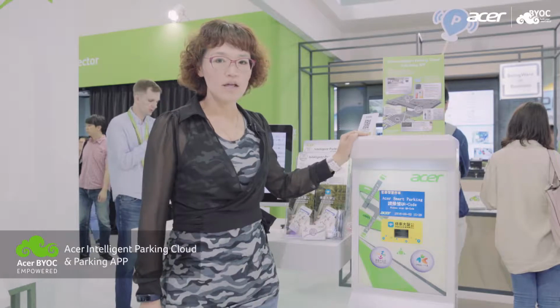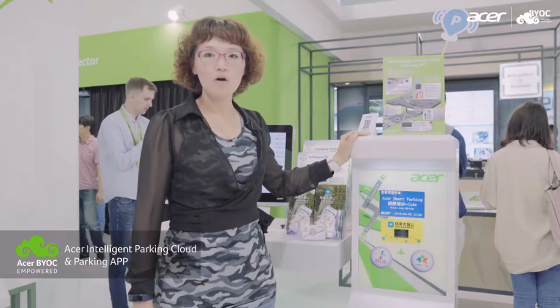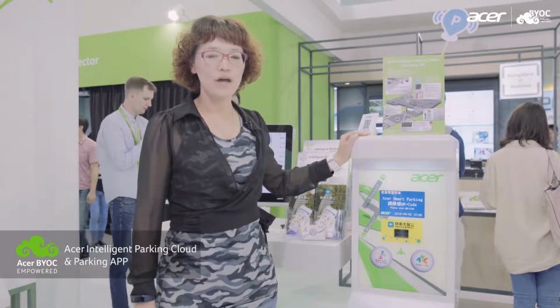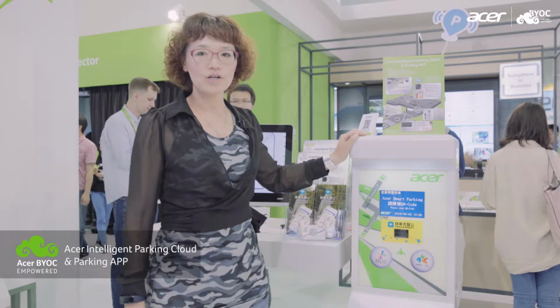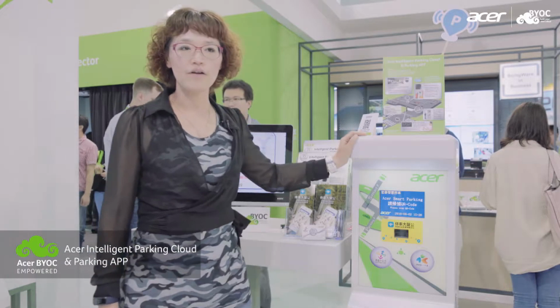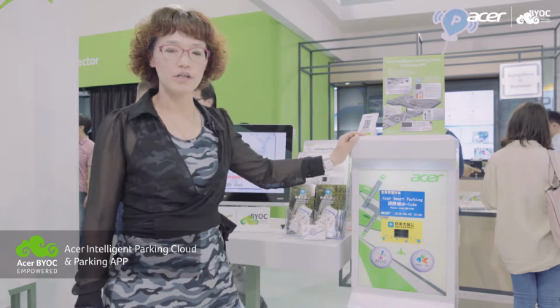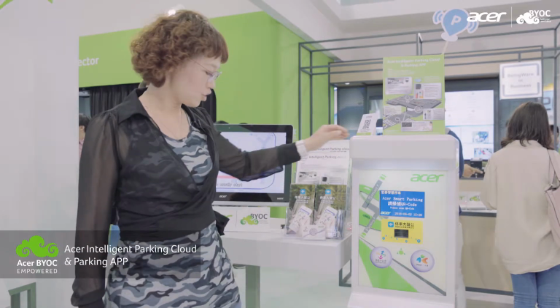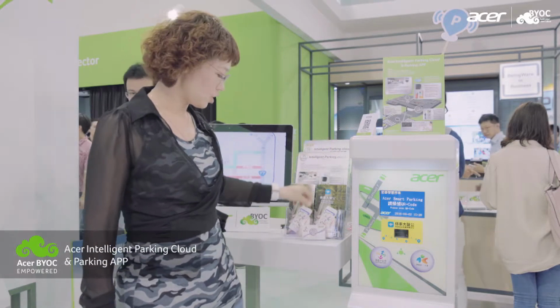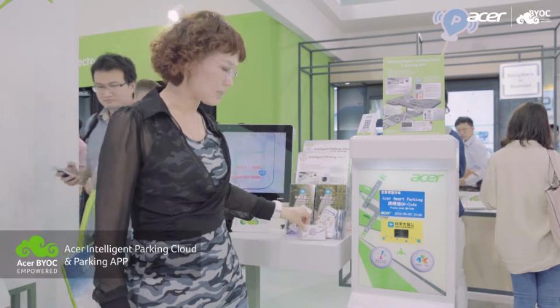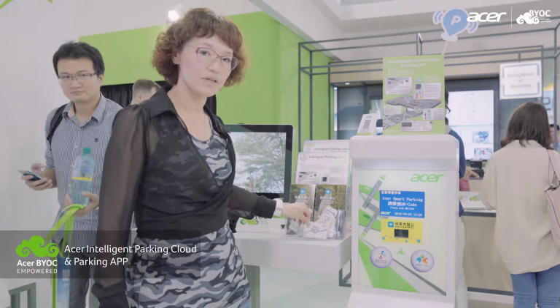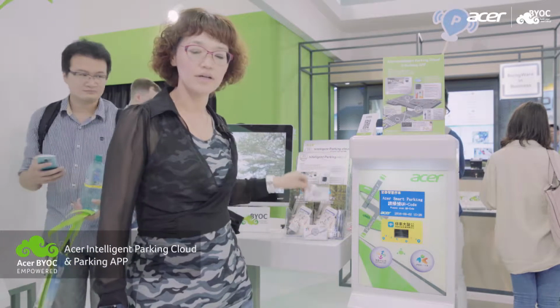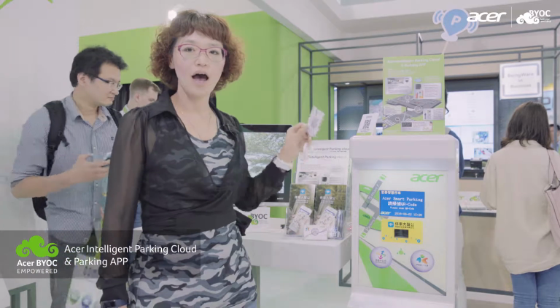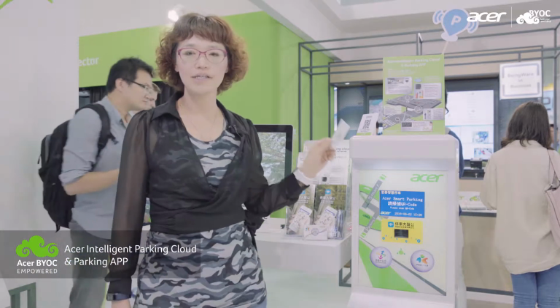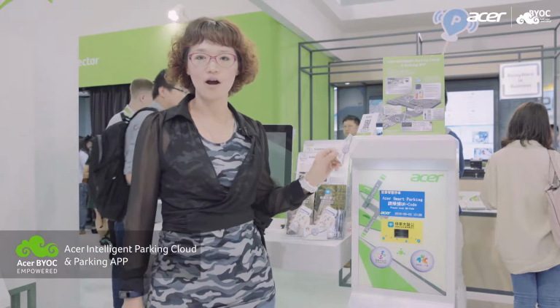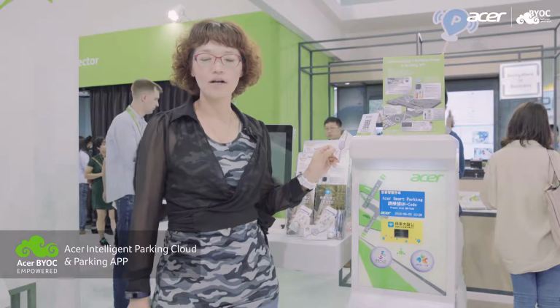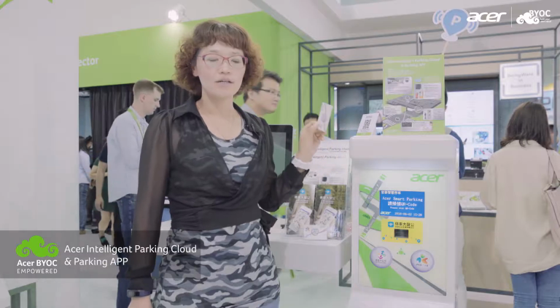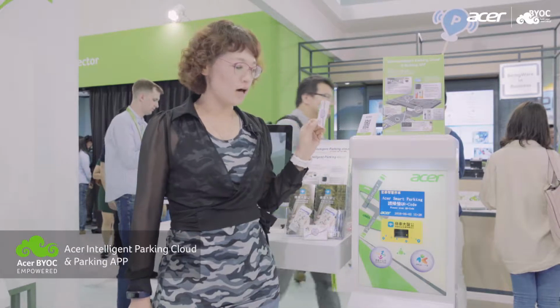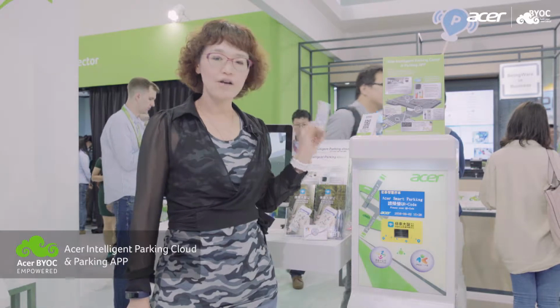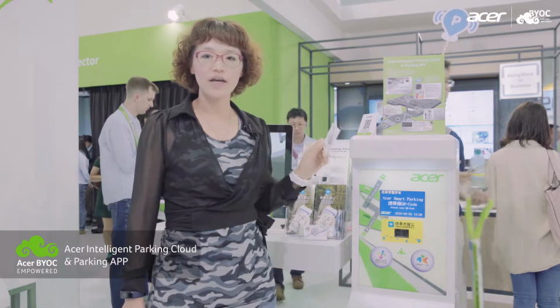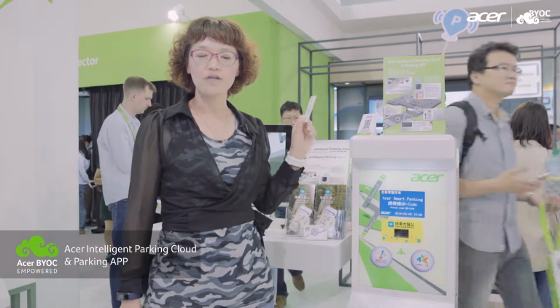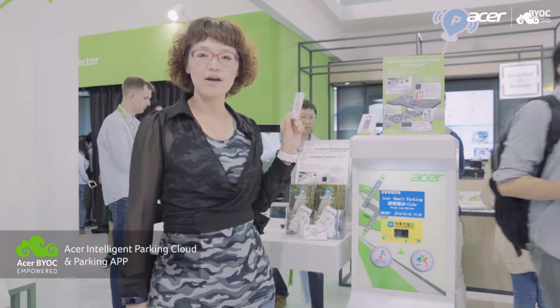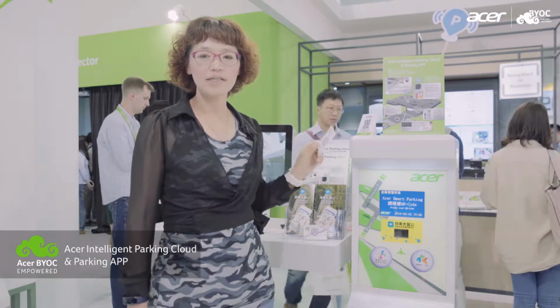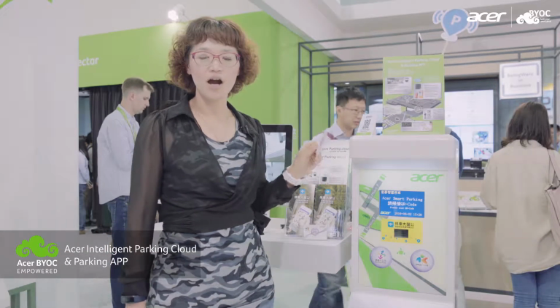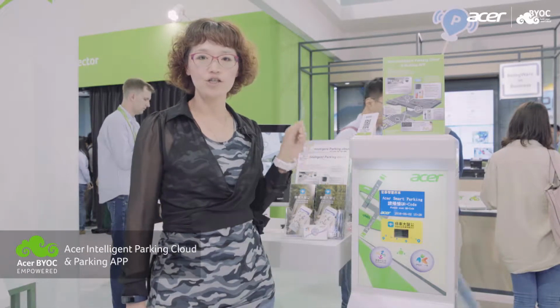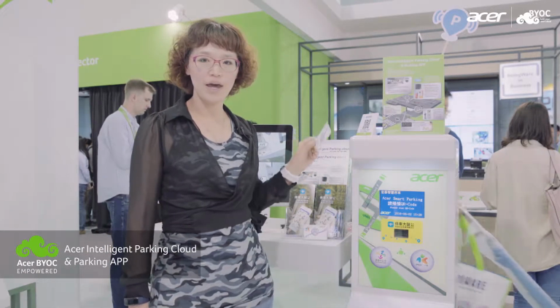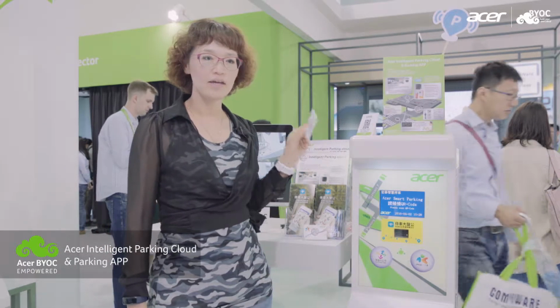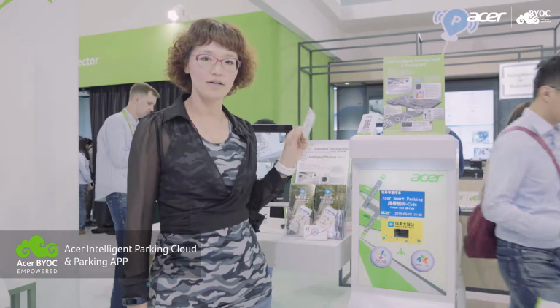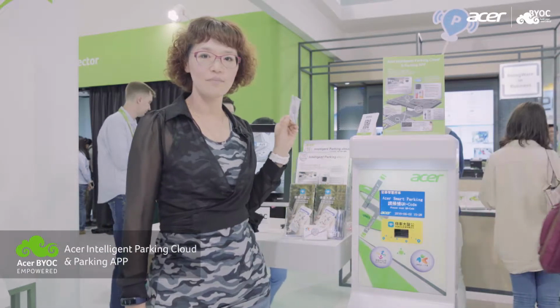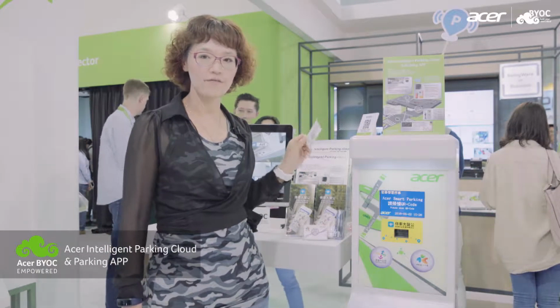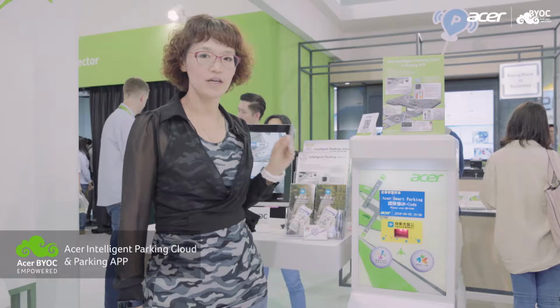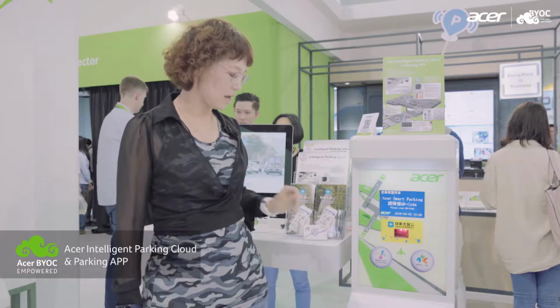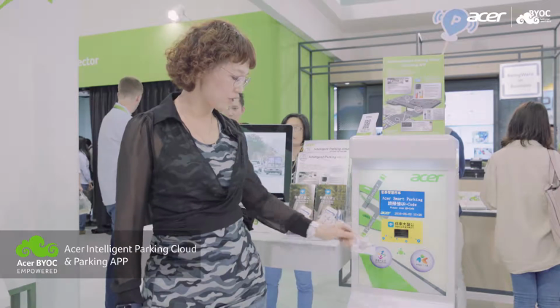Now, Acer has a solution to accept the IC card. Drivers can use their IC card to pay the parking fee at the entrance.